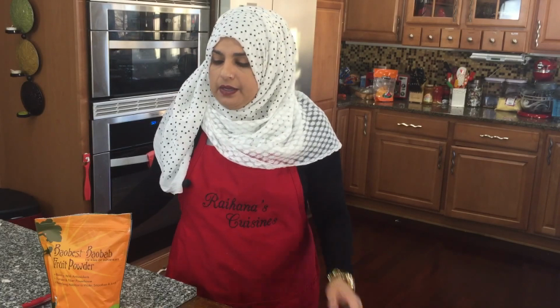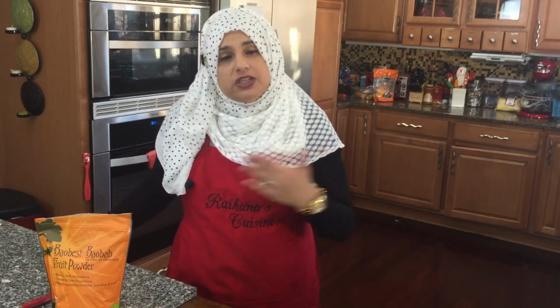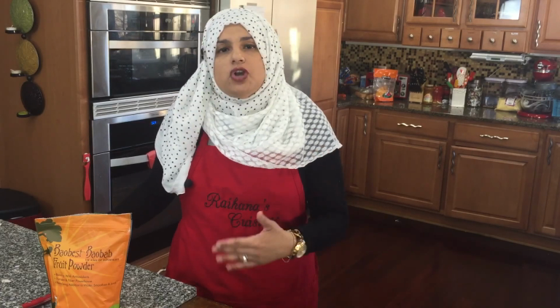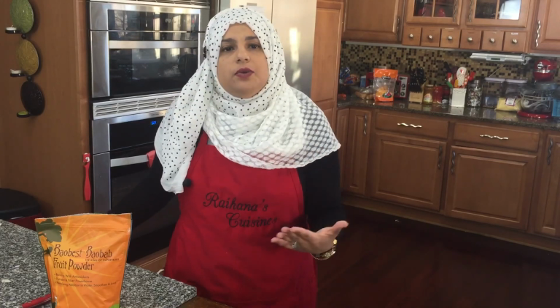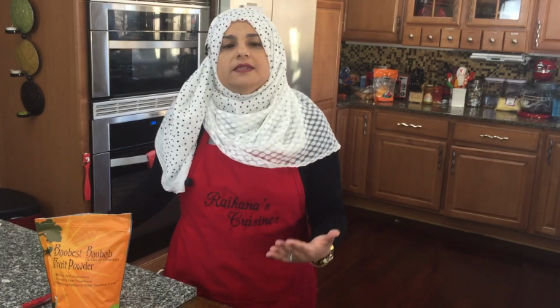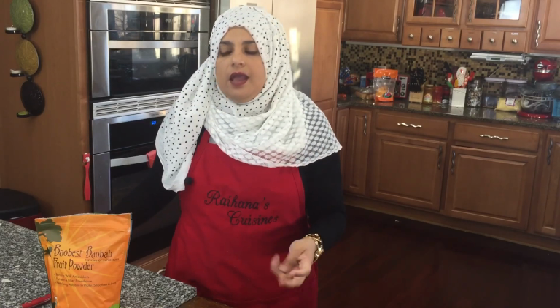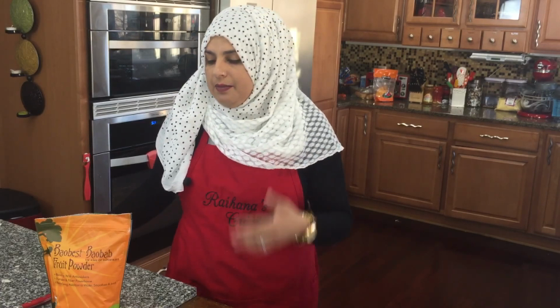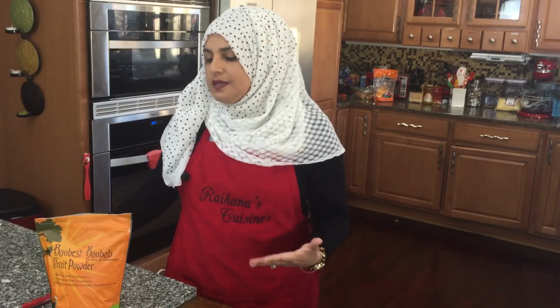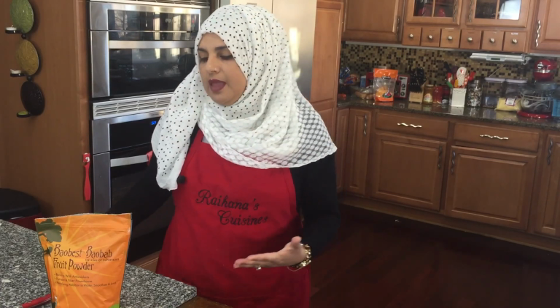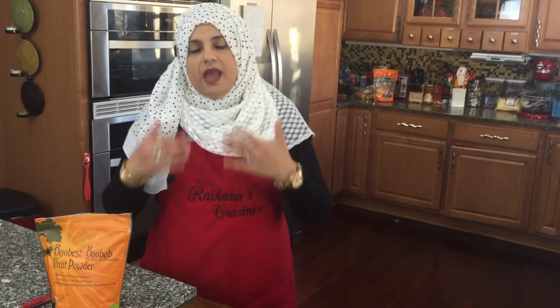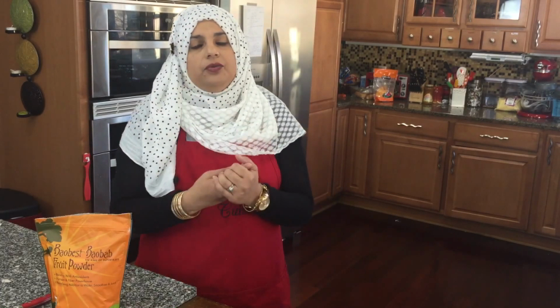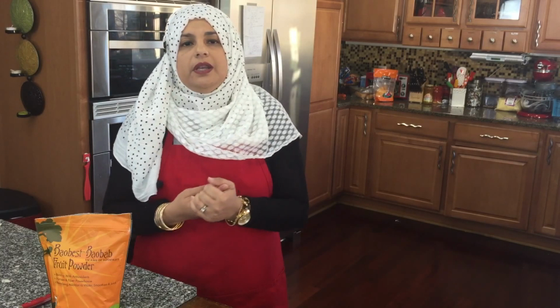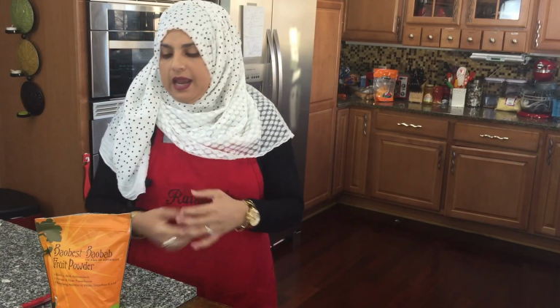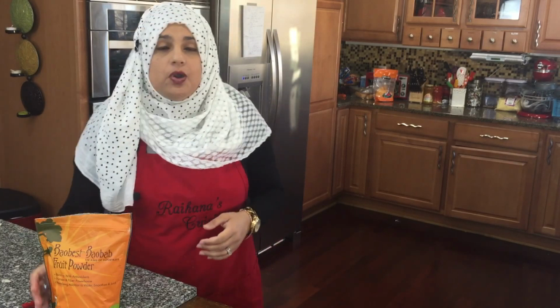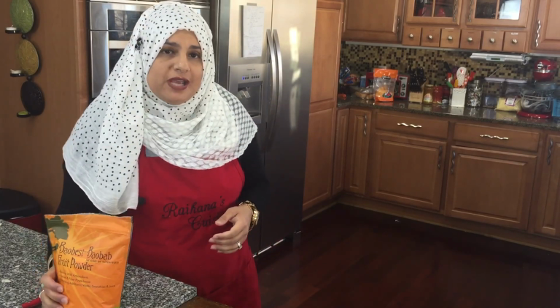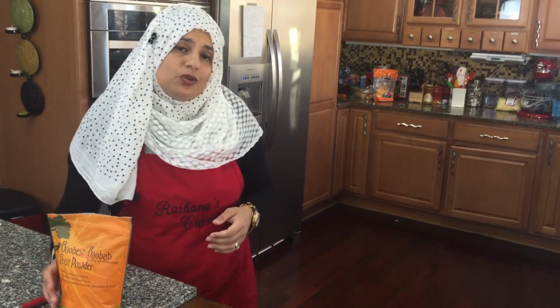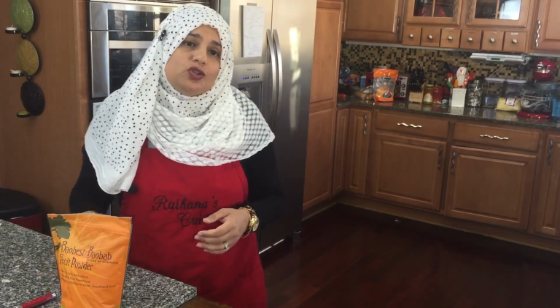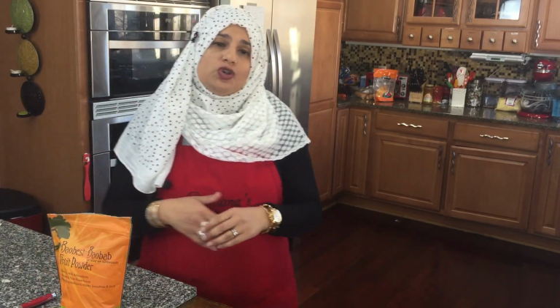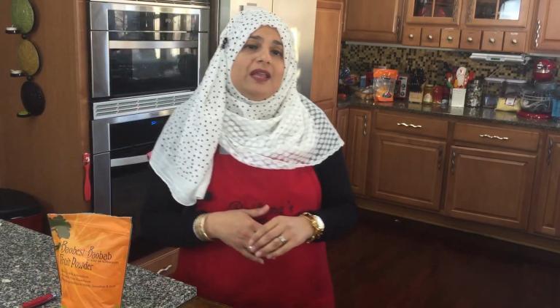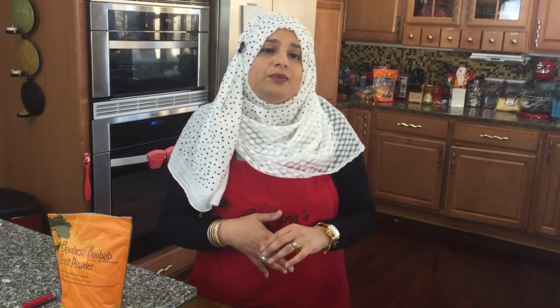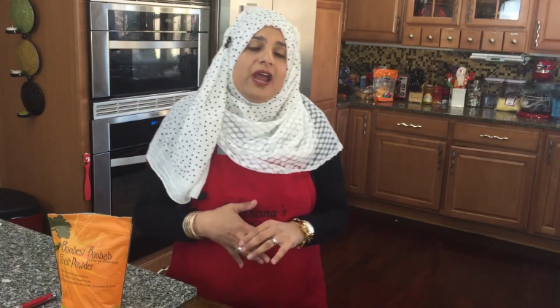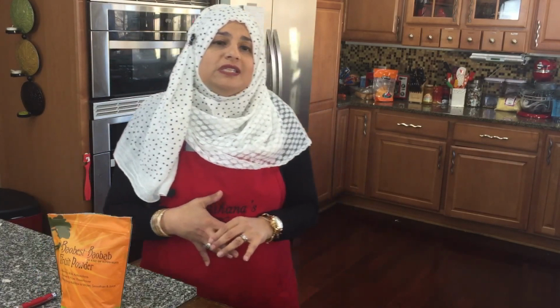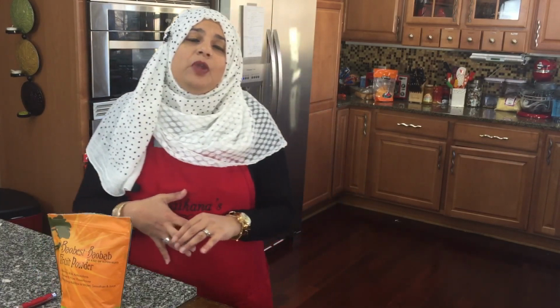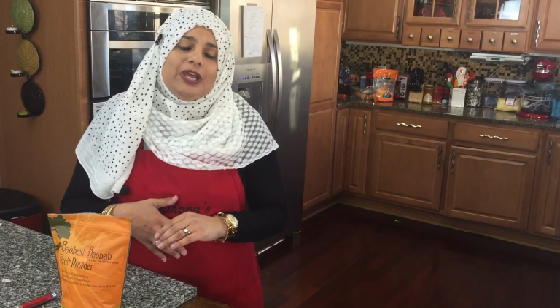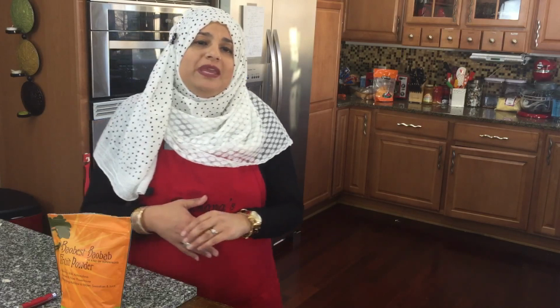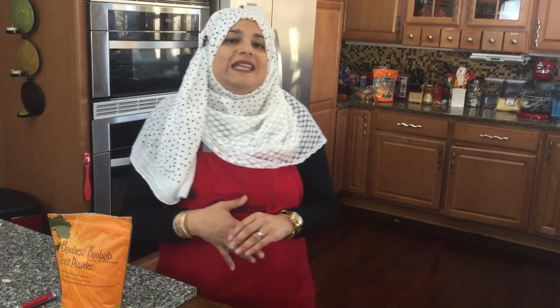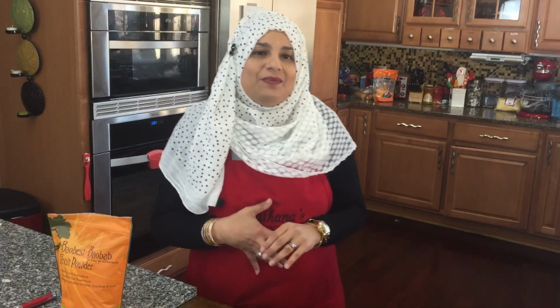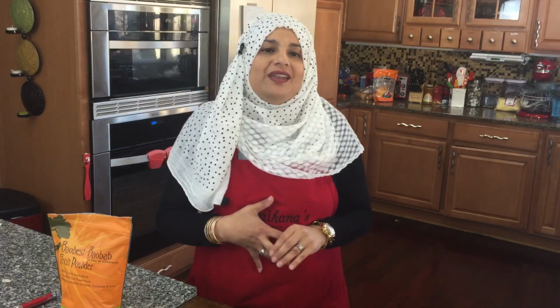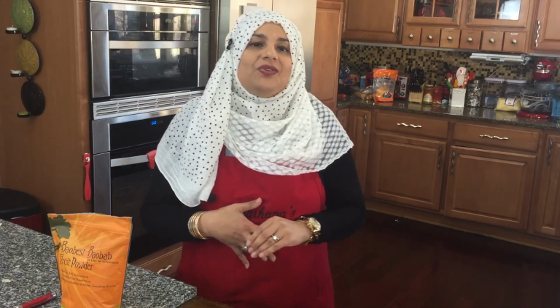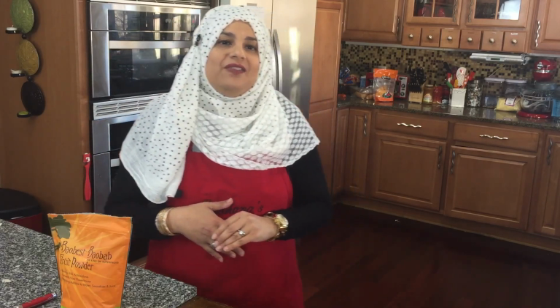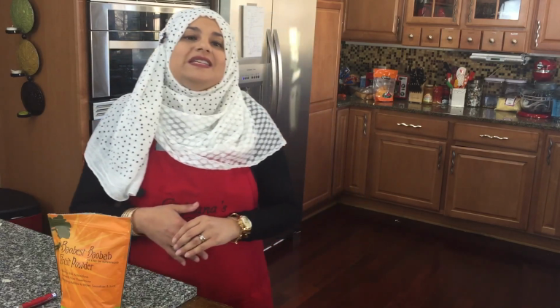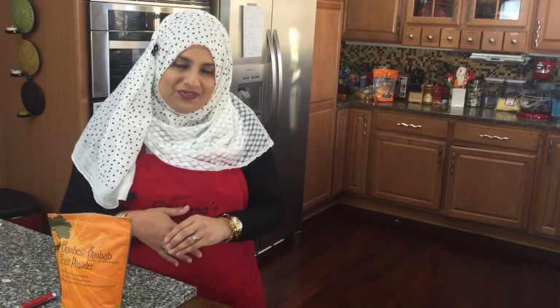In the morning when I make smoothies for my husband, two teaspoons of this and he's good to go. Just give it a try and see what you think — it's something you have to read about. Let me know what you think. Thank you so much for joining me on this episode of Raihana's Cuisines. Hope to see you next time!